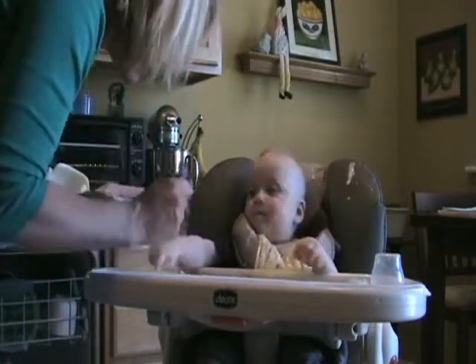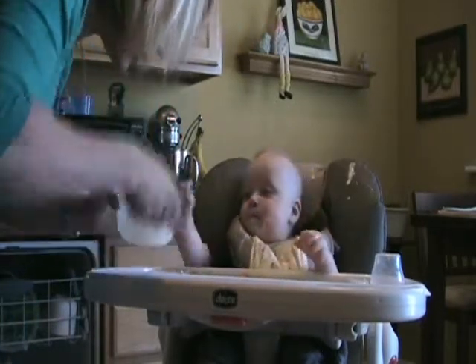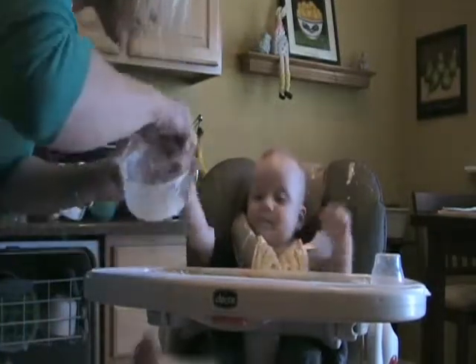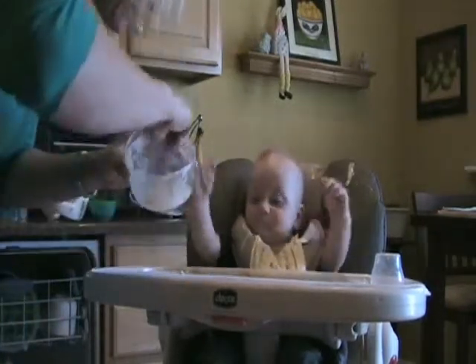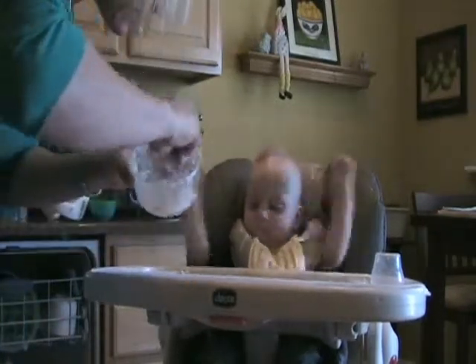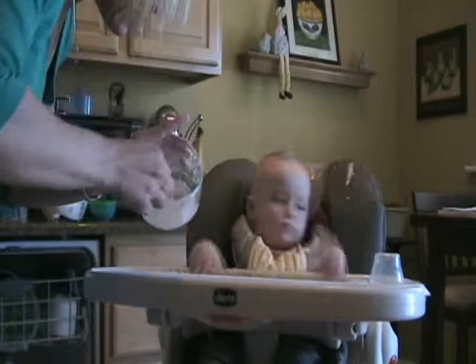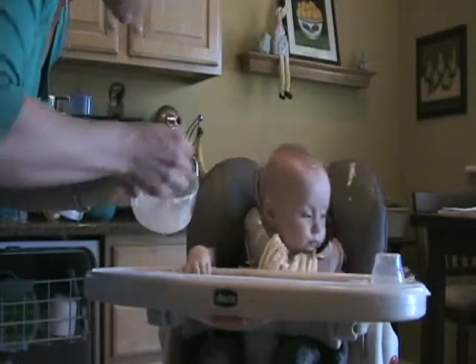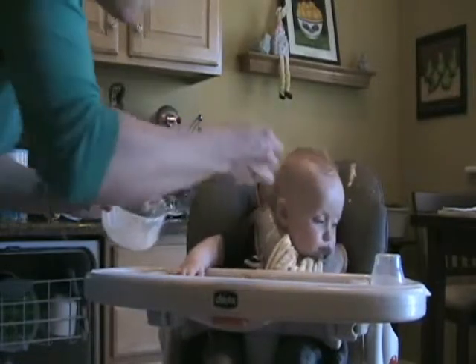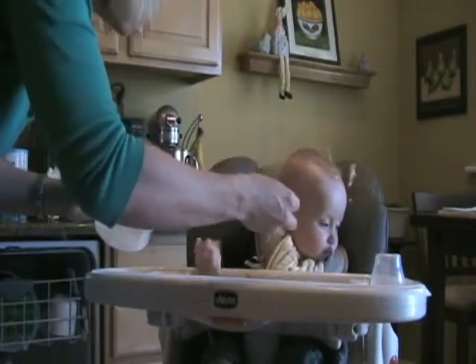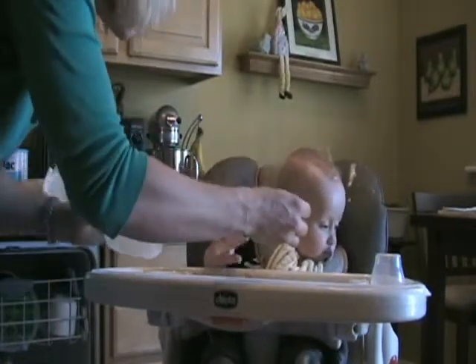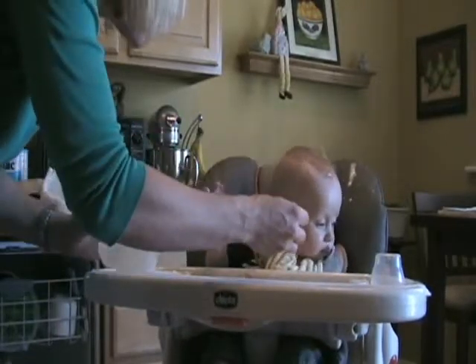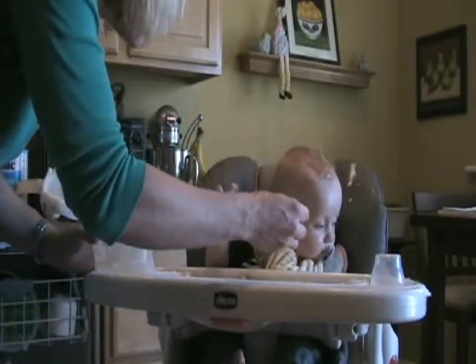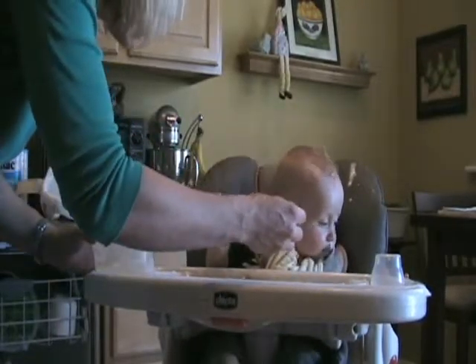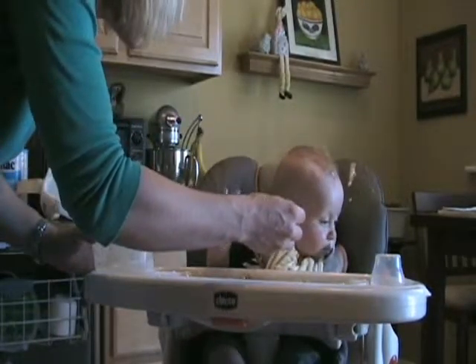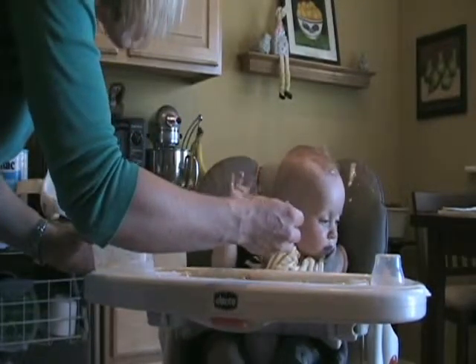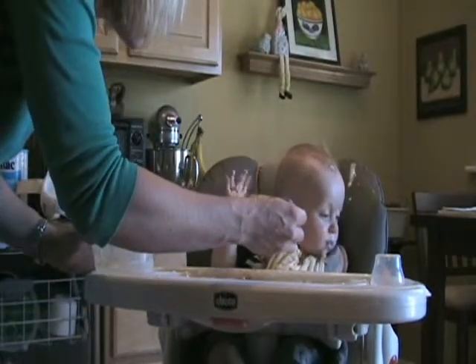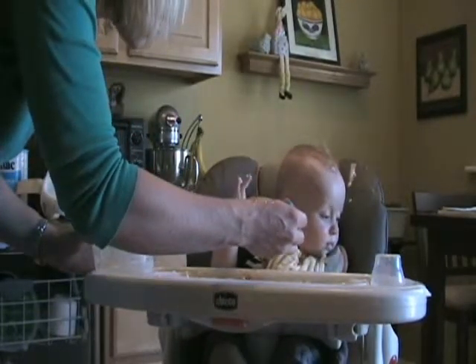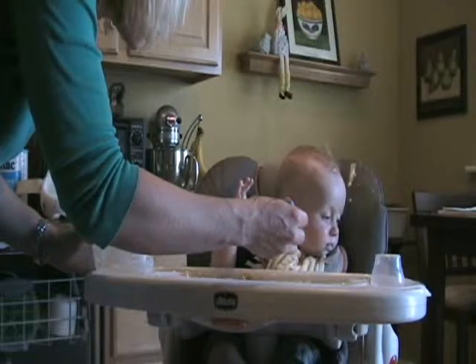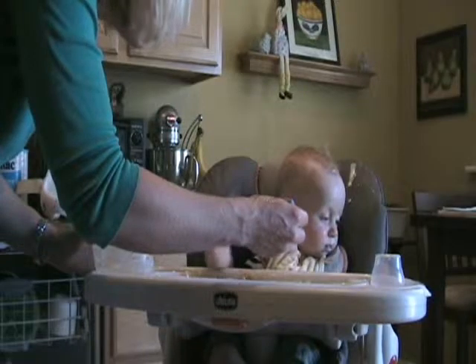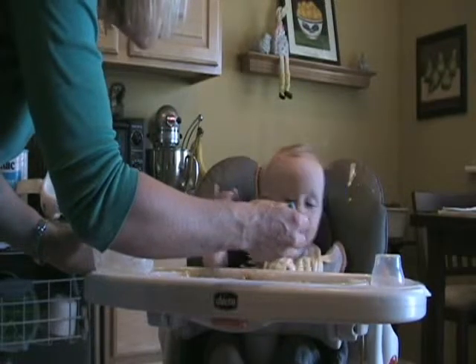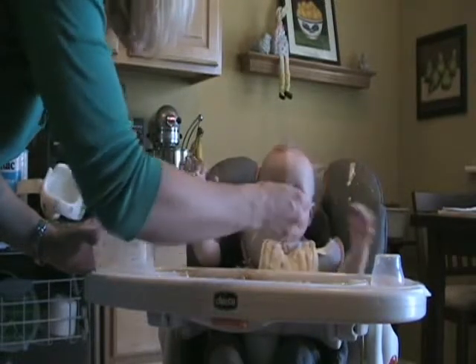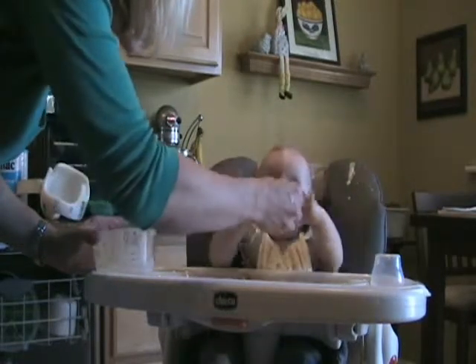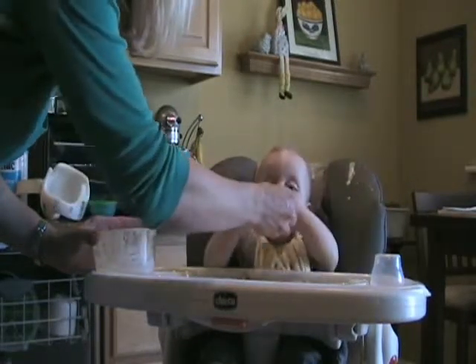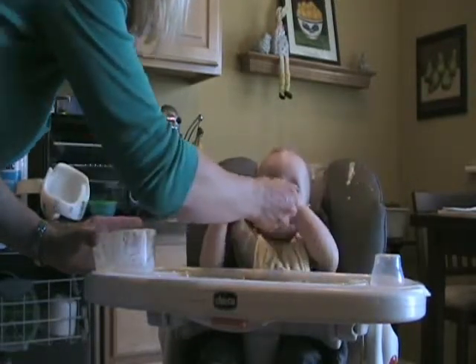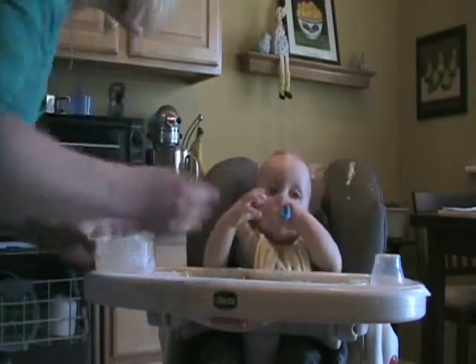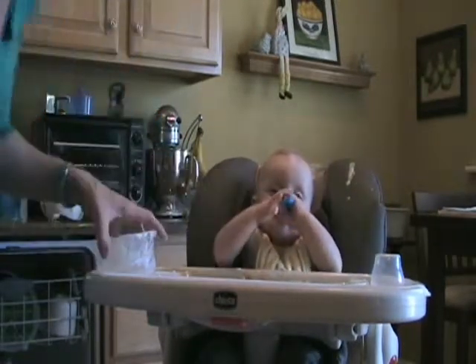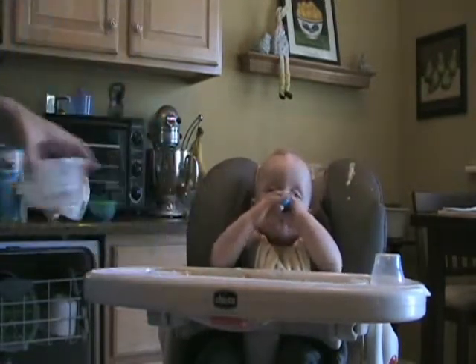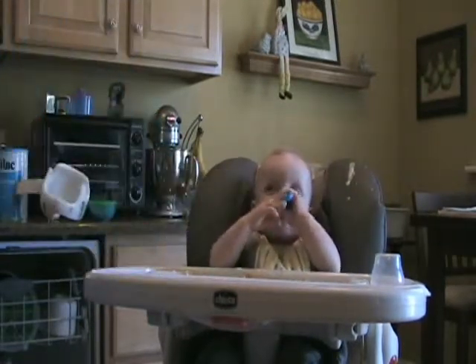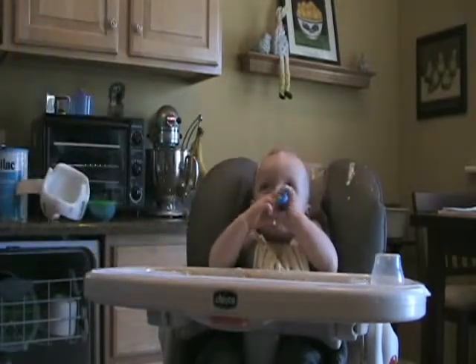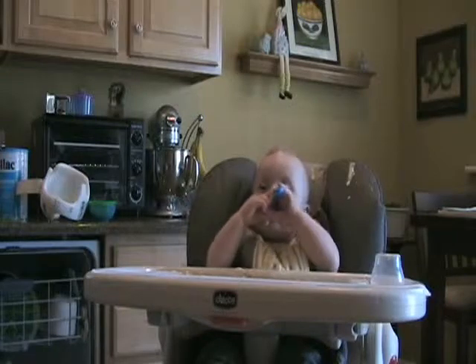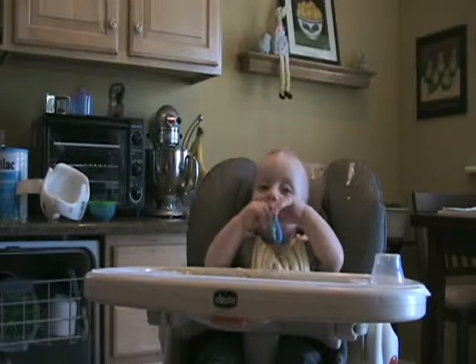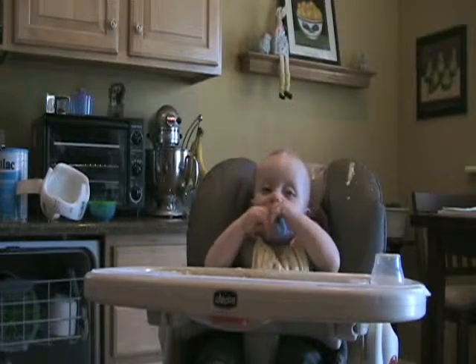Come here. Let's try some more. Here's another spoonful. You want it, Max? Max? Hey, boo. Hey, you want it? Good boy. What a good boy.